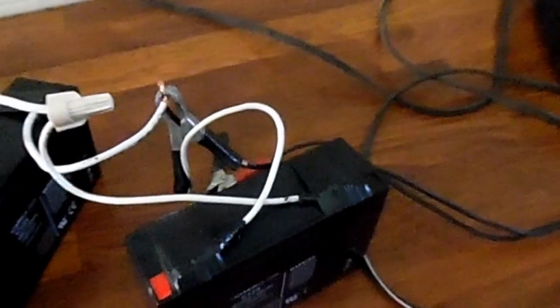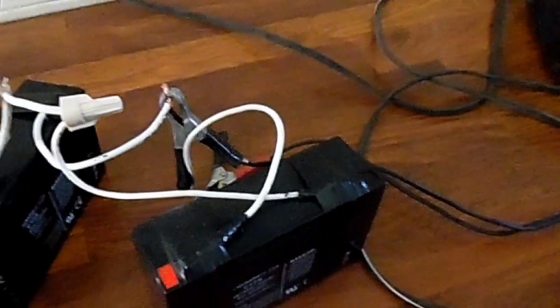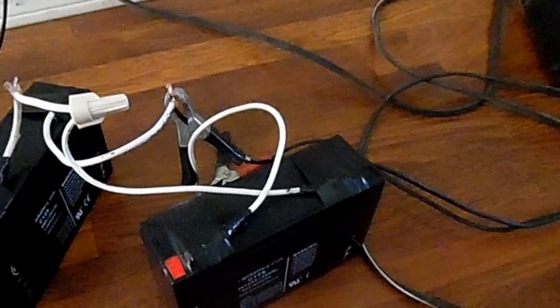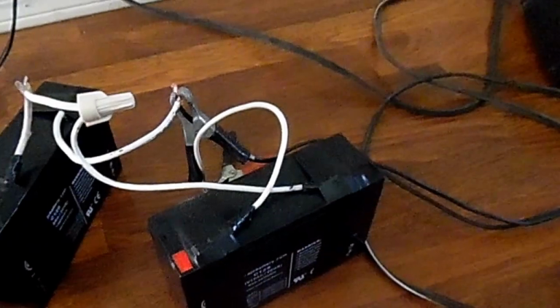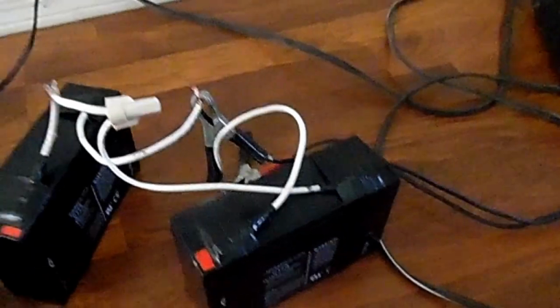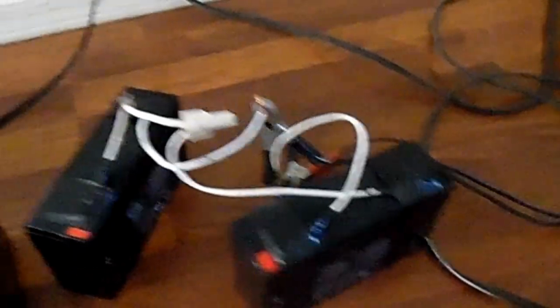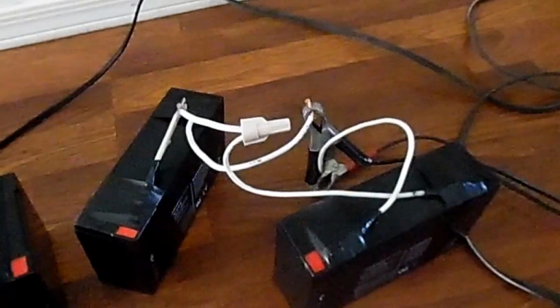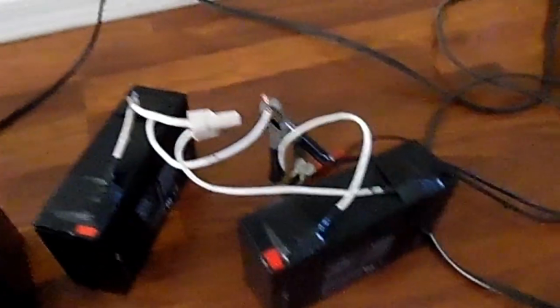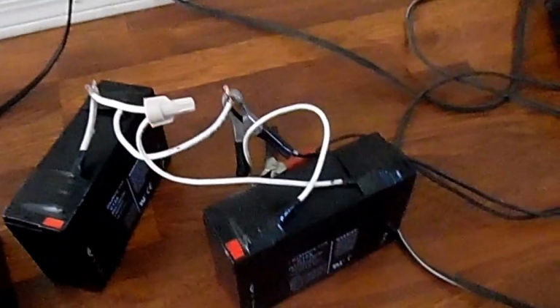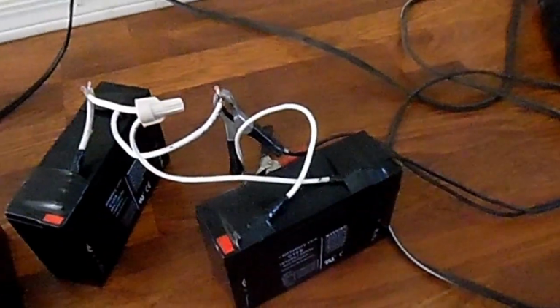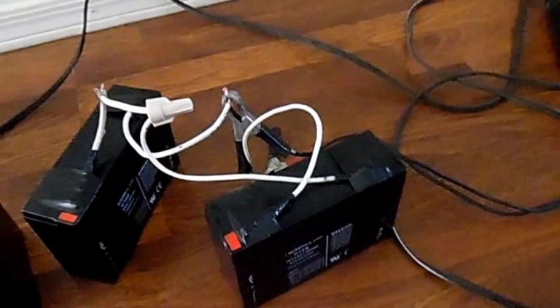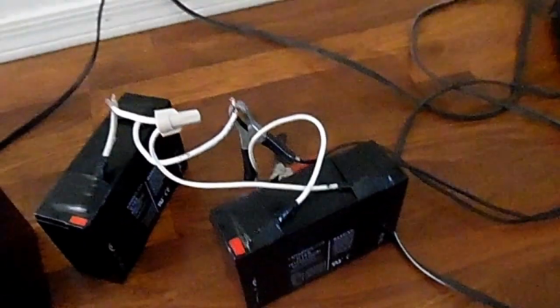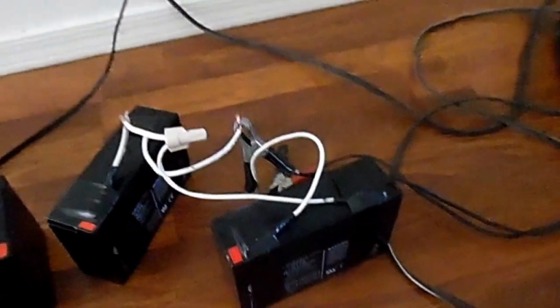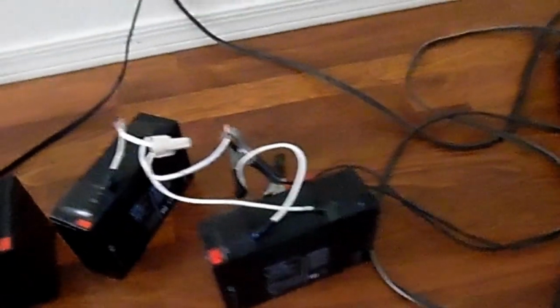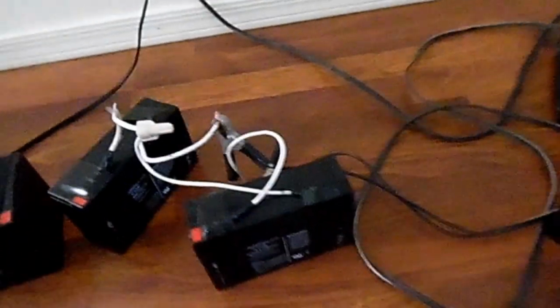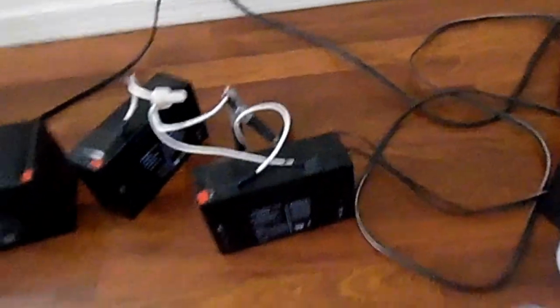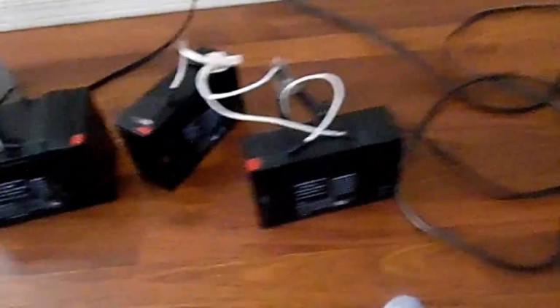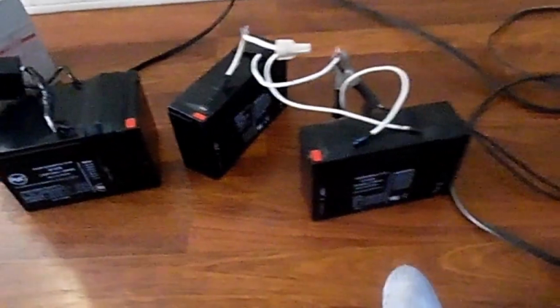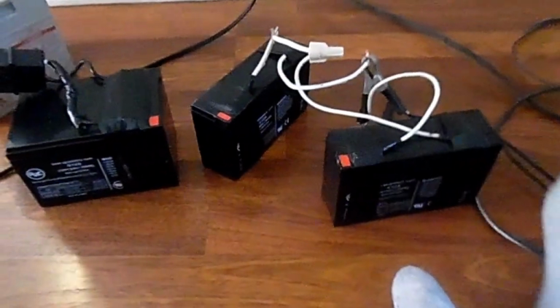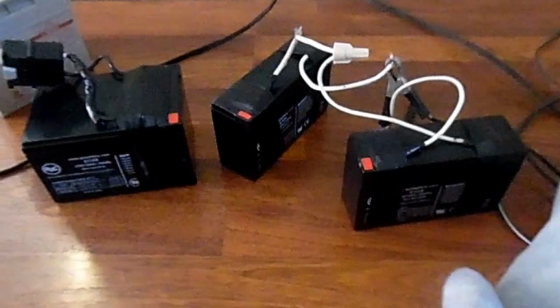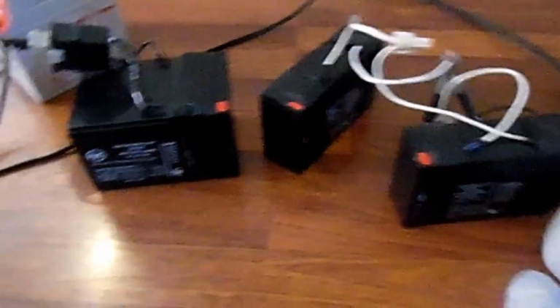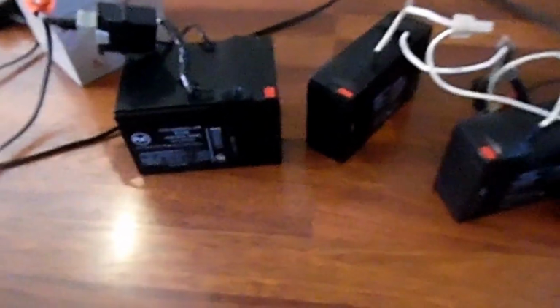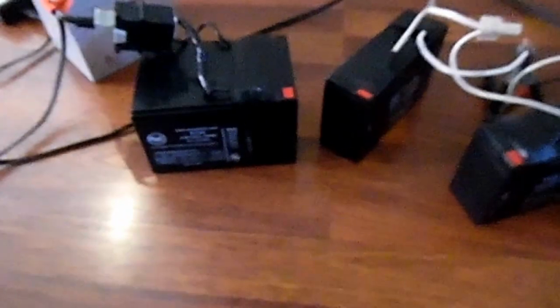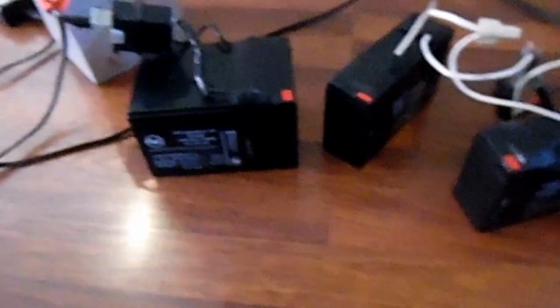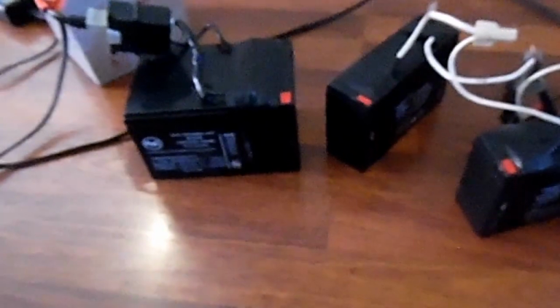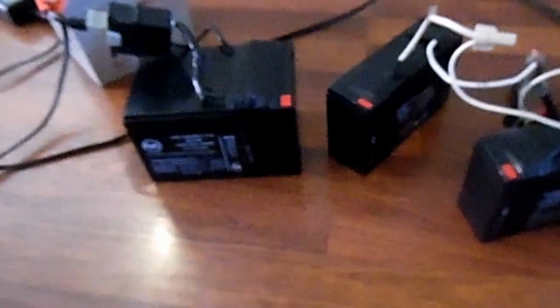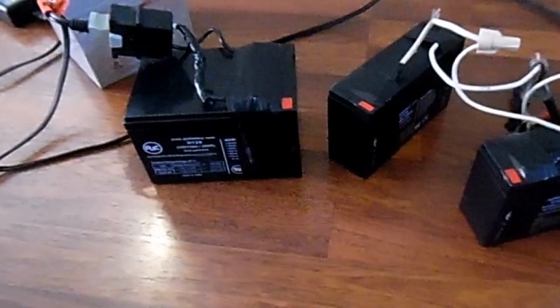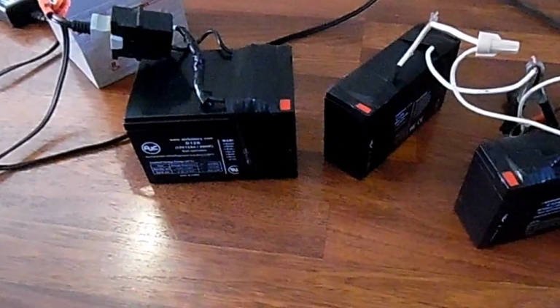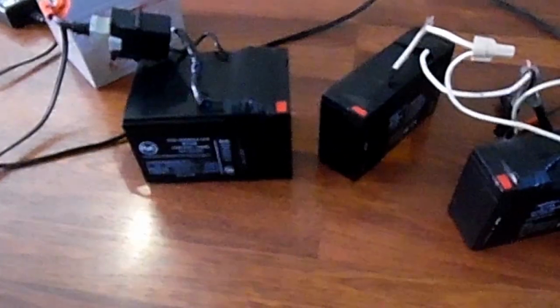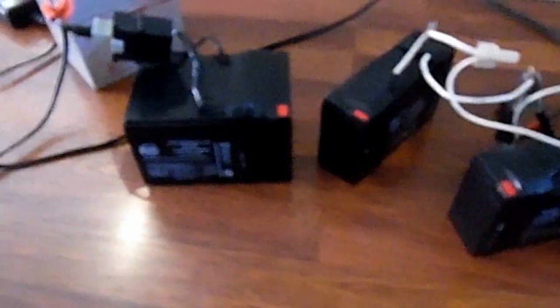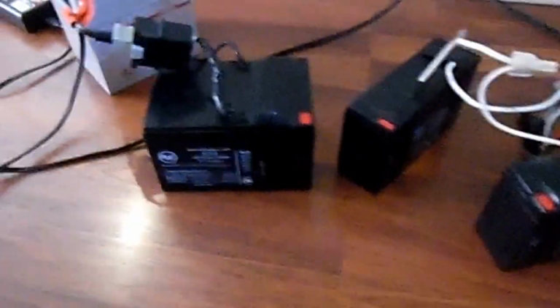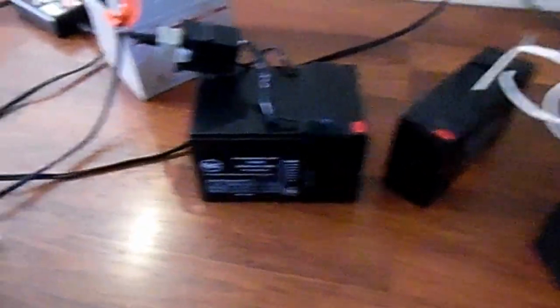And that's how I charge those. I get these batteries at Battery Clerk online because they're cheaper.